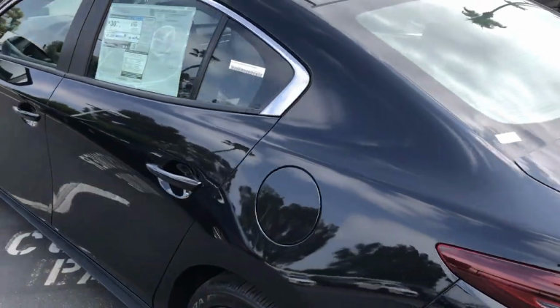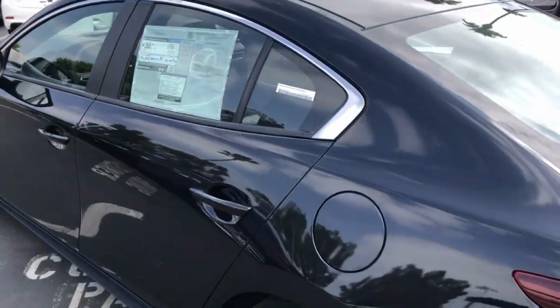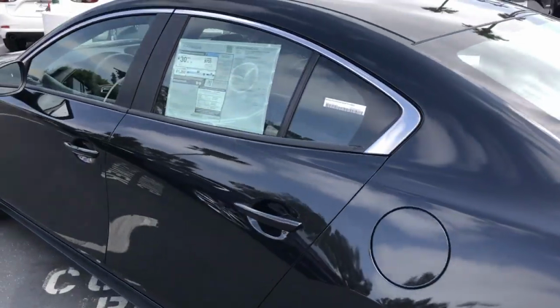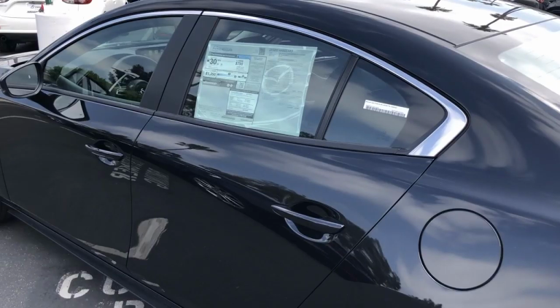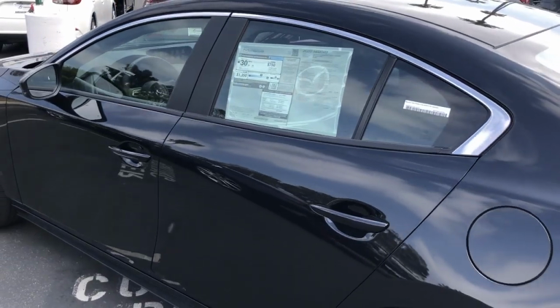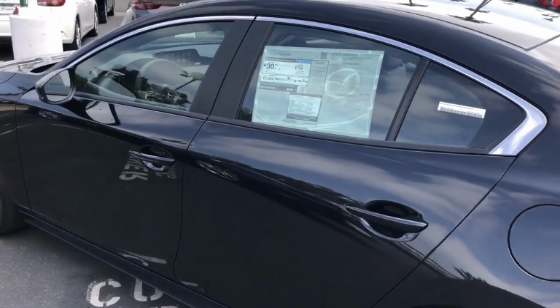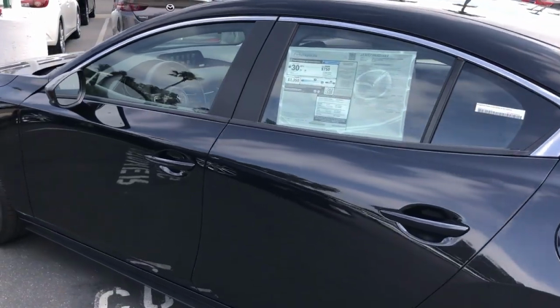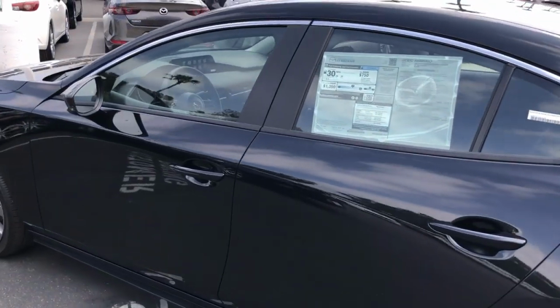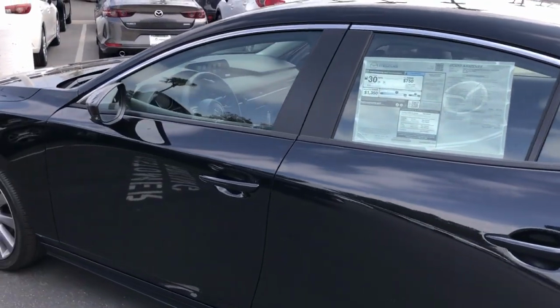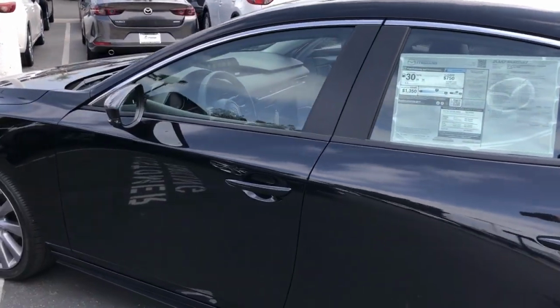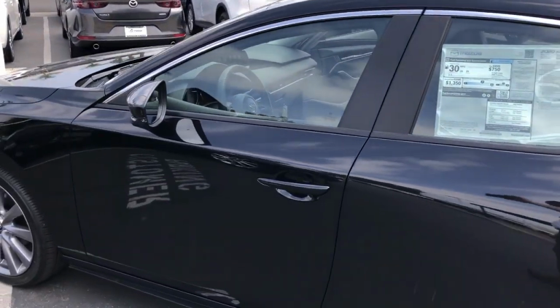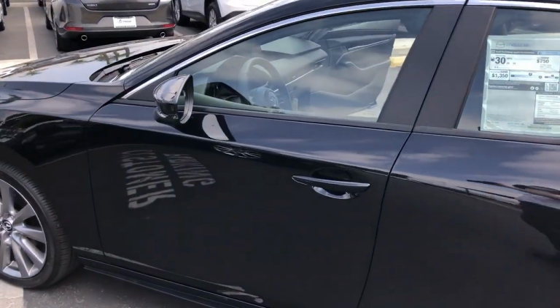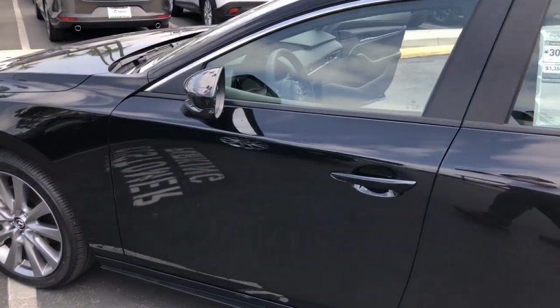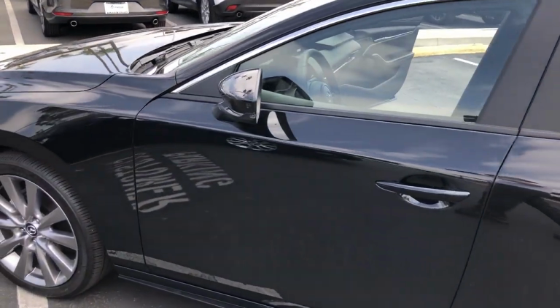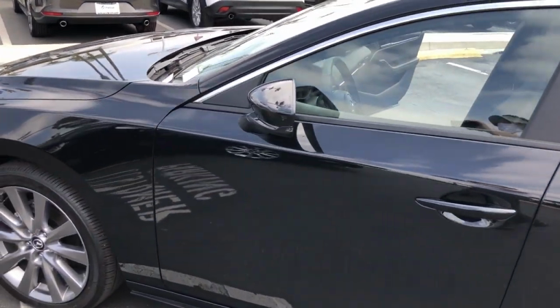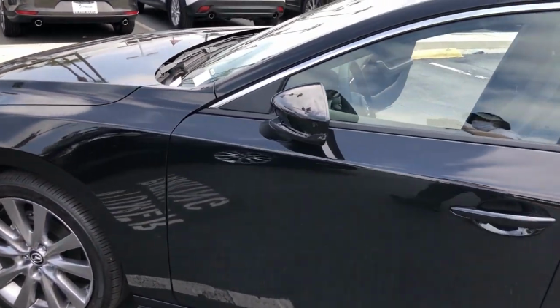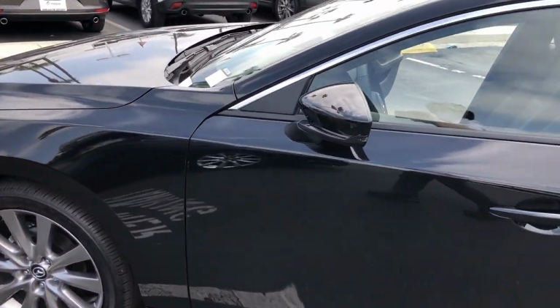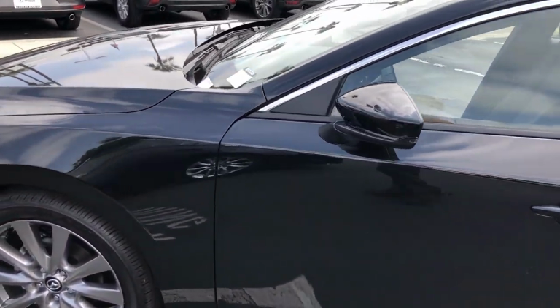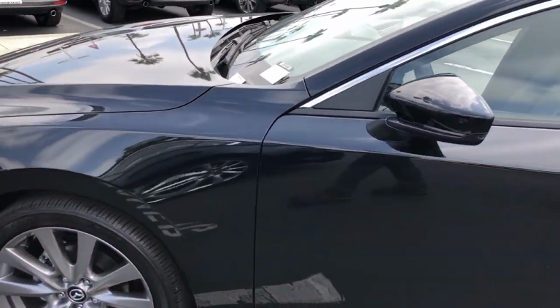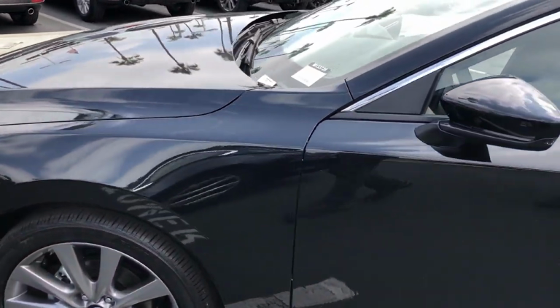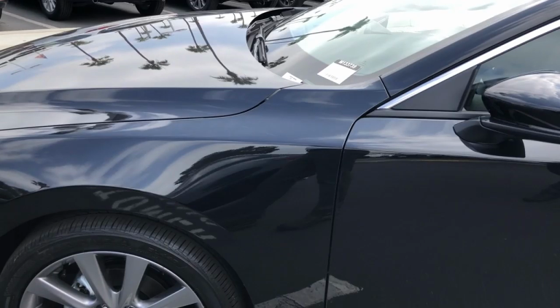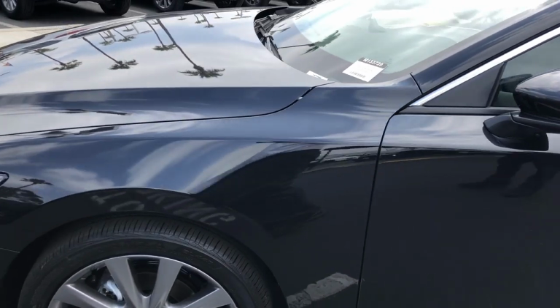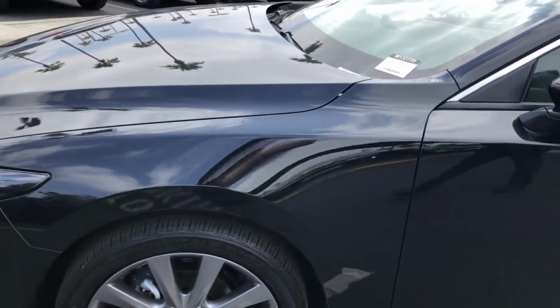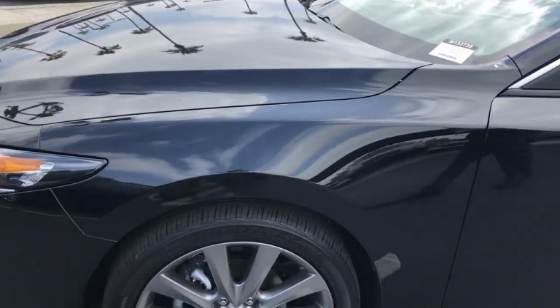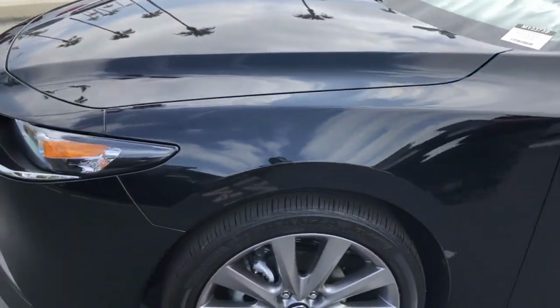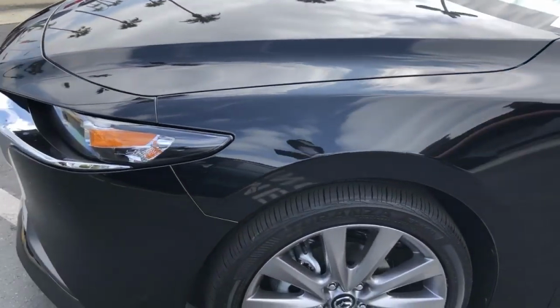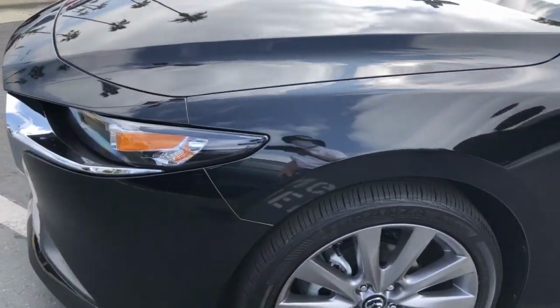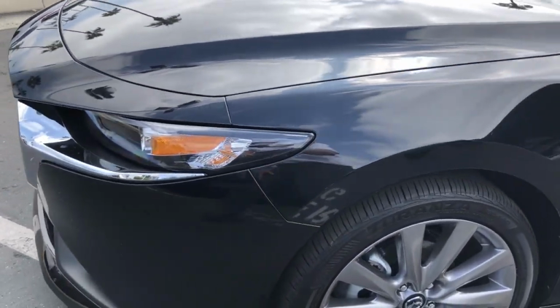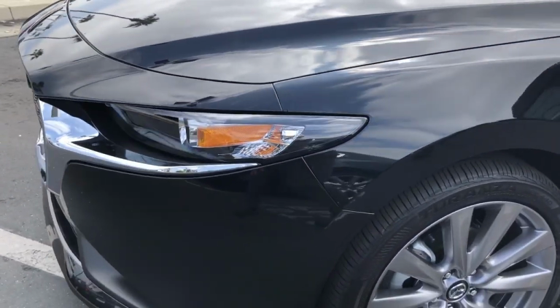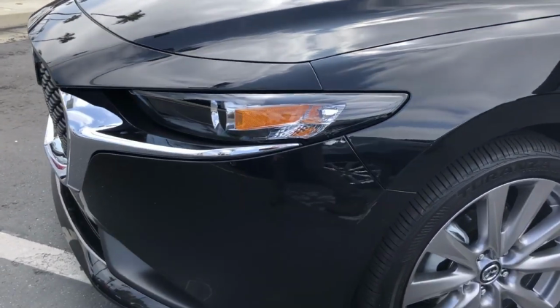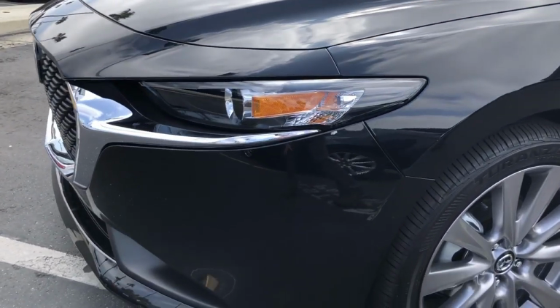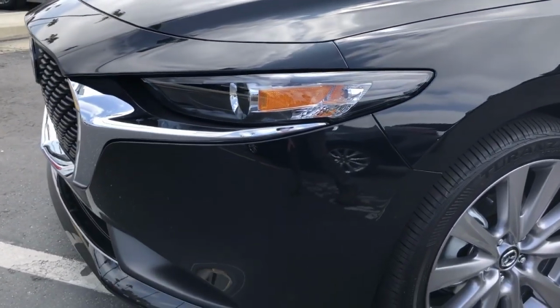The Mazda delivers exciting acceleration while getting over 30 miles per gallon, thanks to the Mazda Skyactiv engine technology.